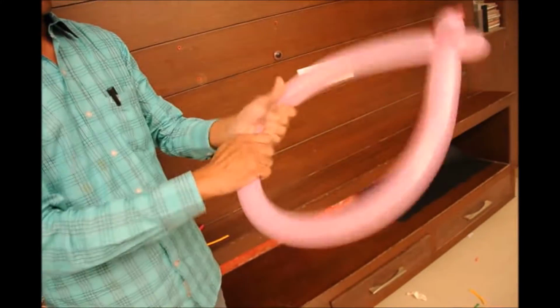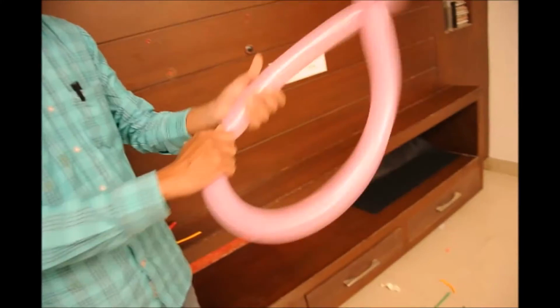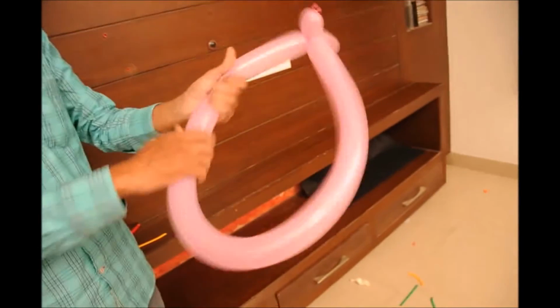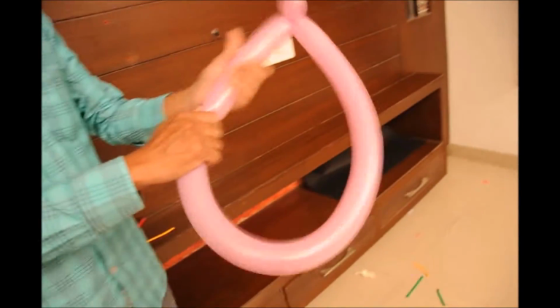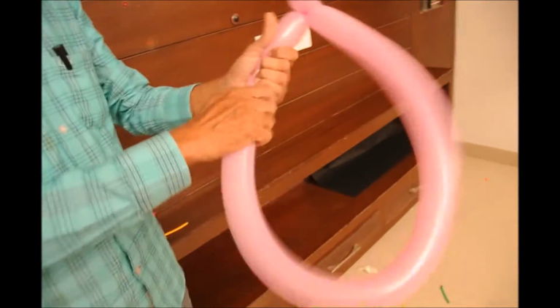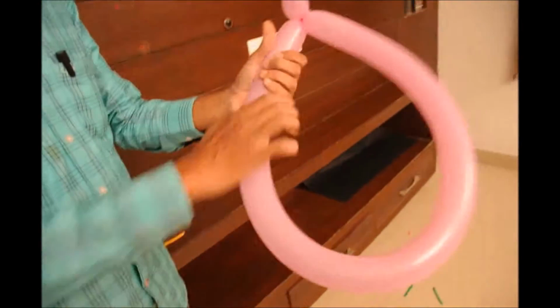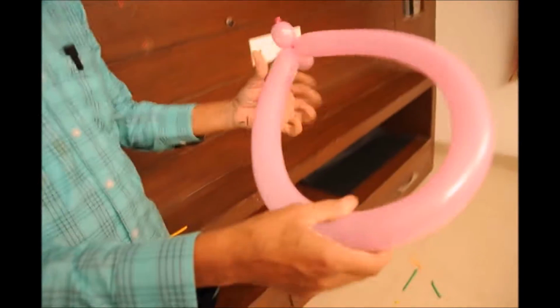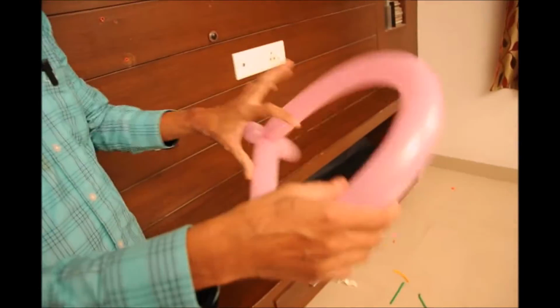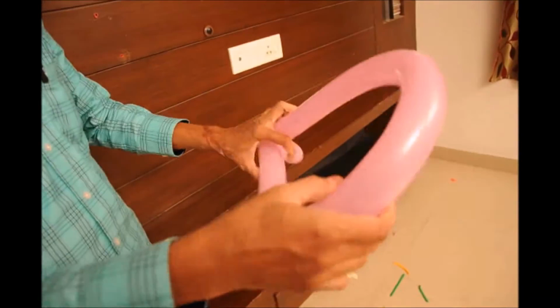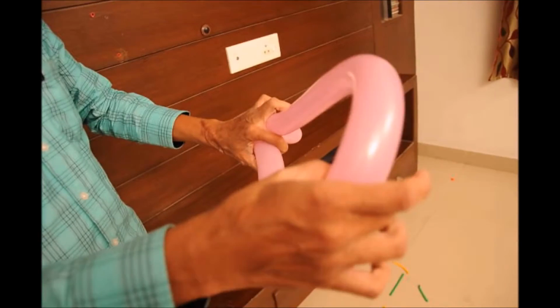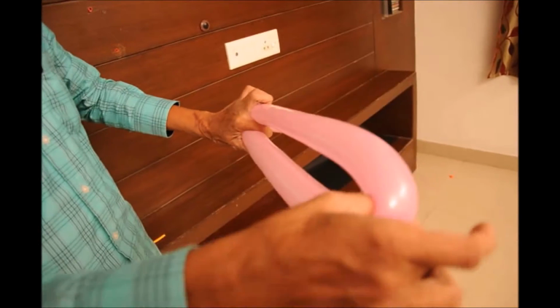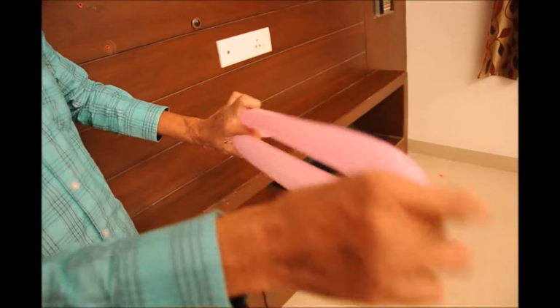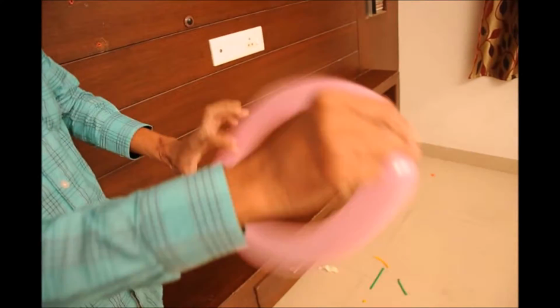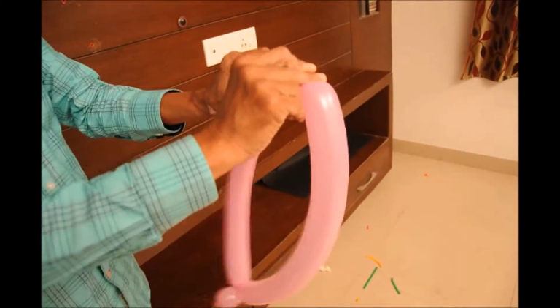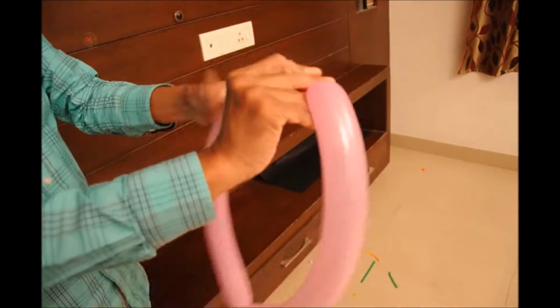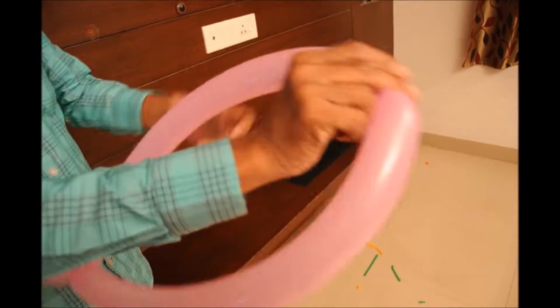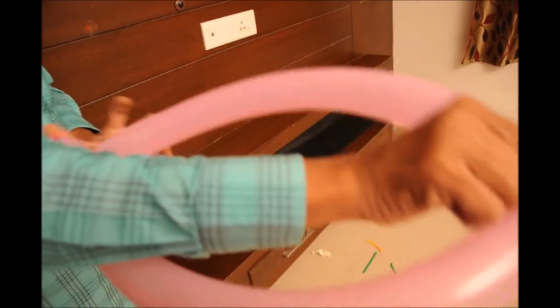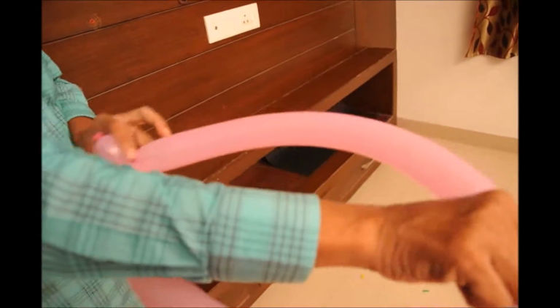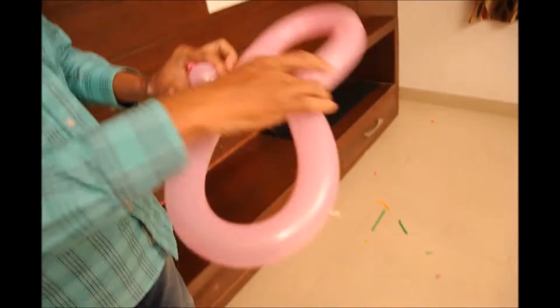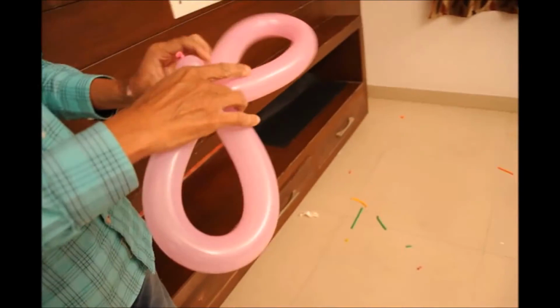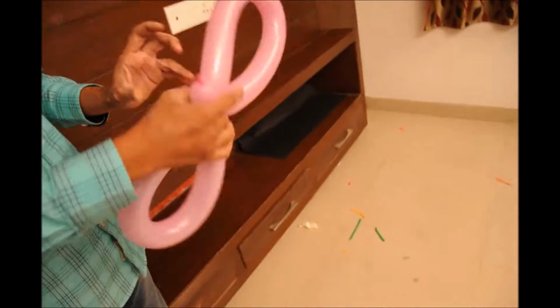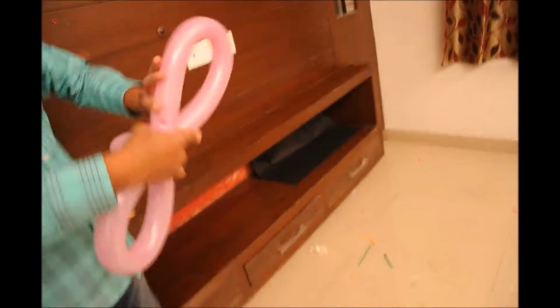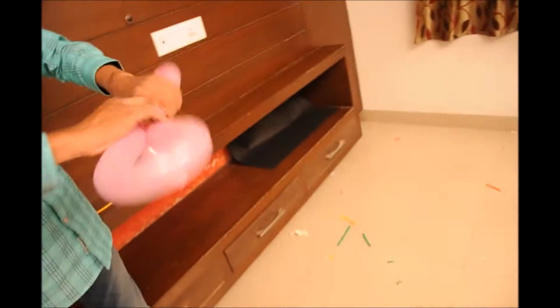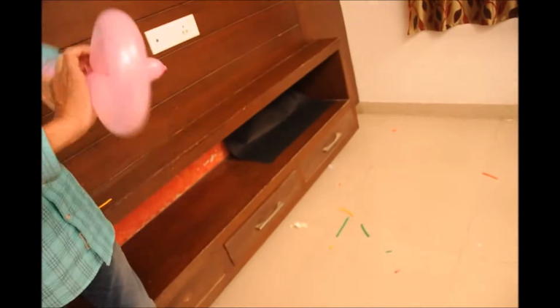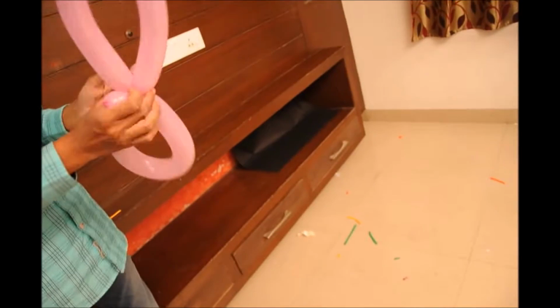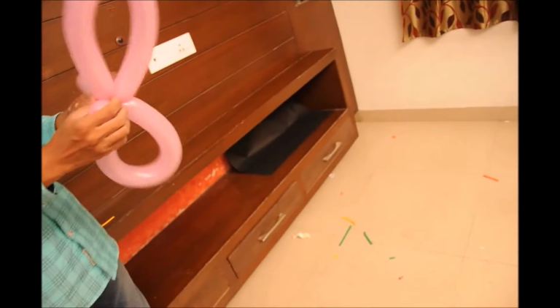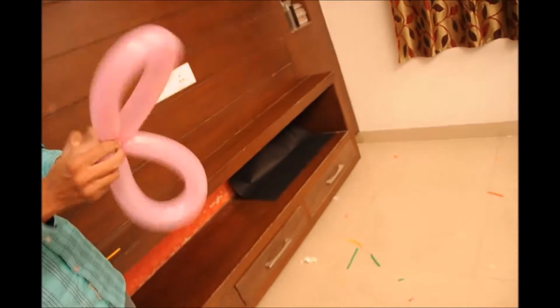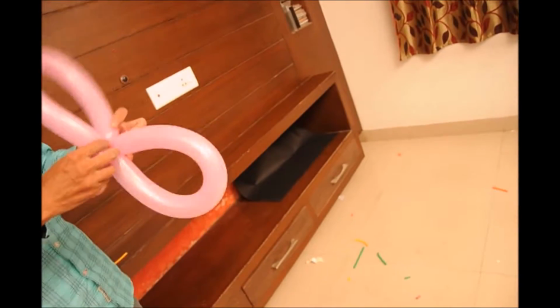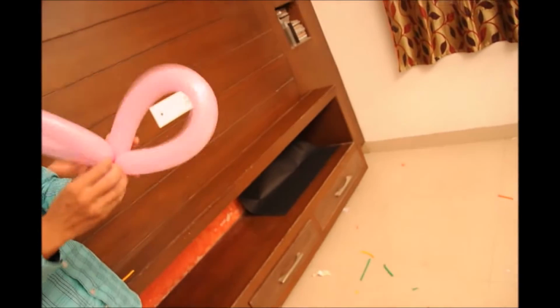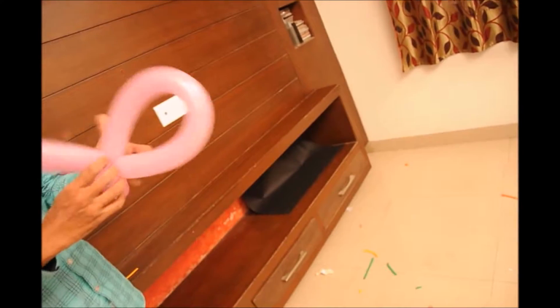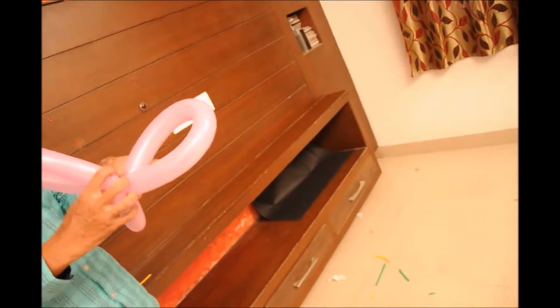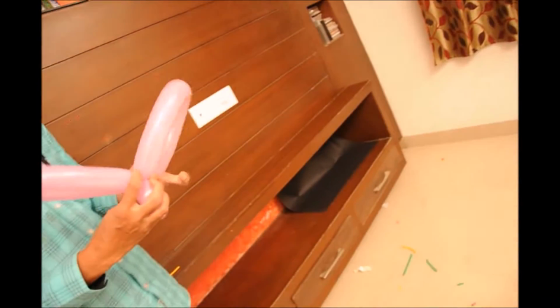Now again press the balloon gently. Now identify the middle point and then bring the middle point together and twist it. This is going to become the wings of the butterfly.